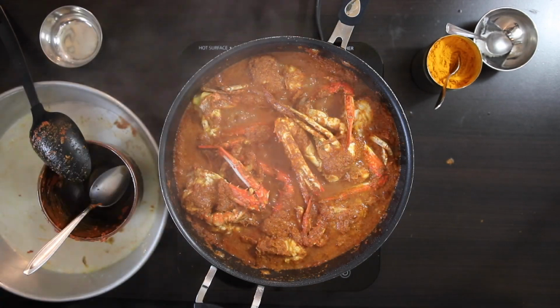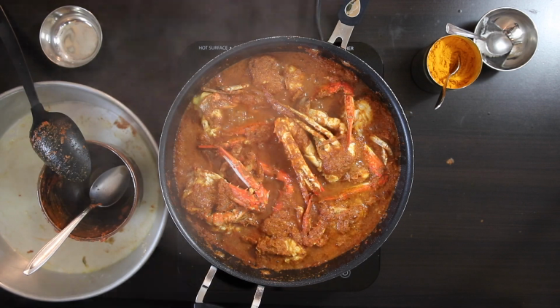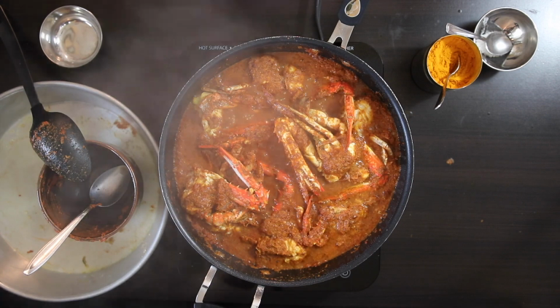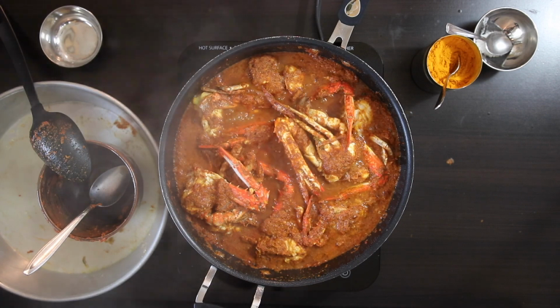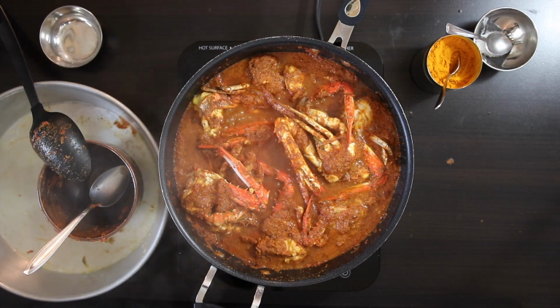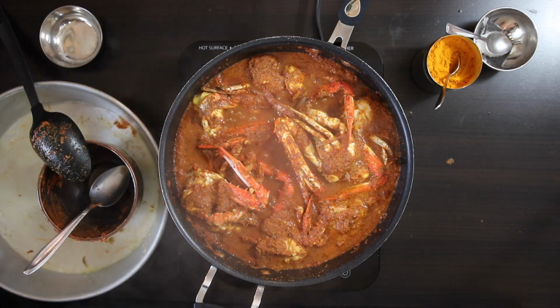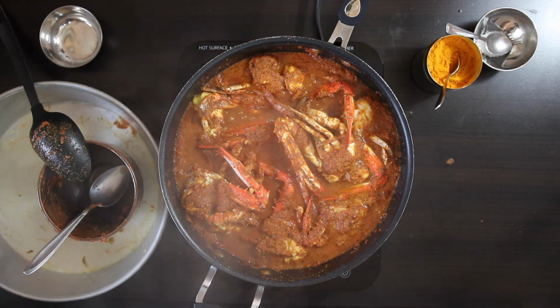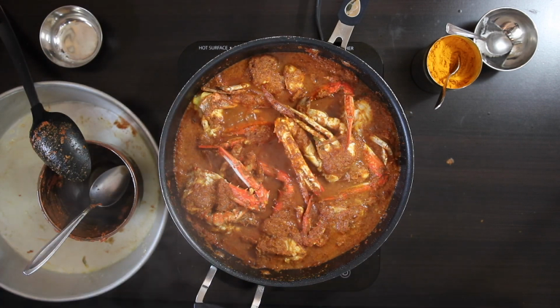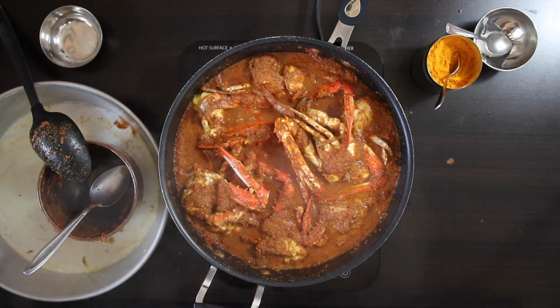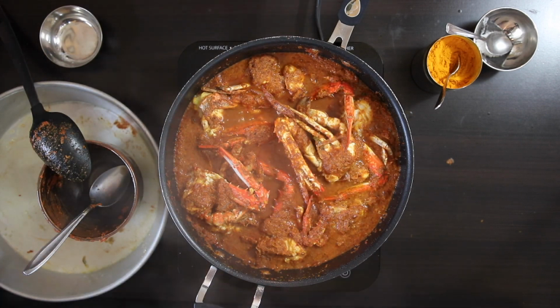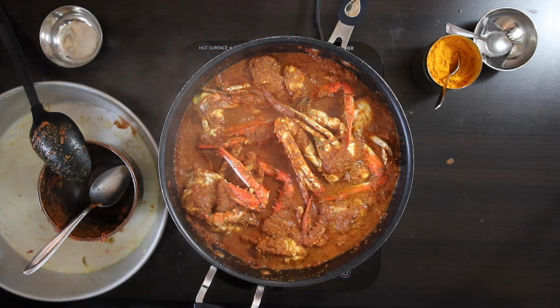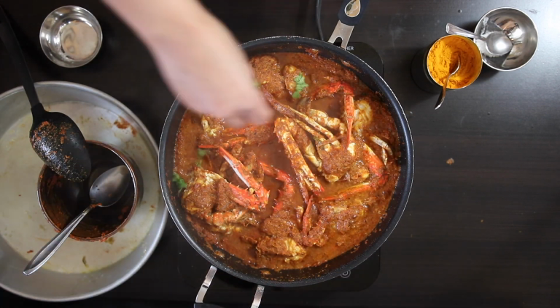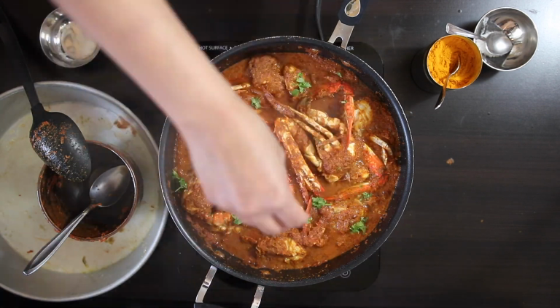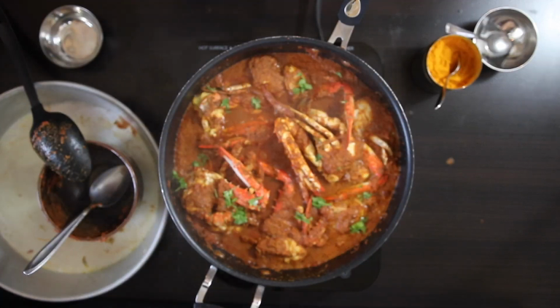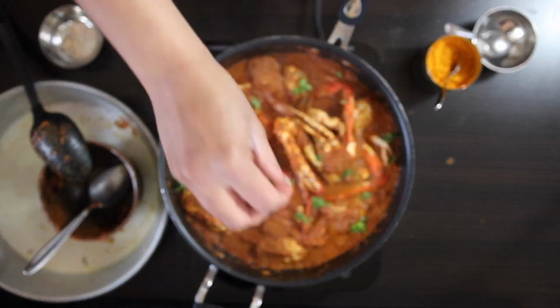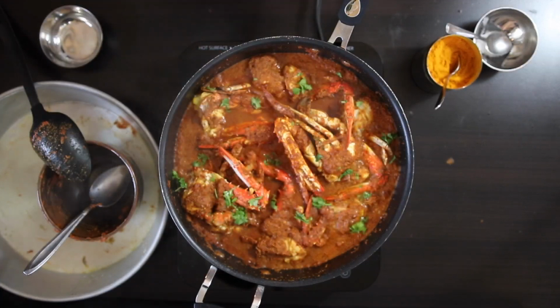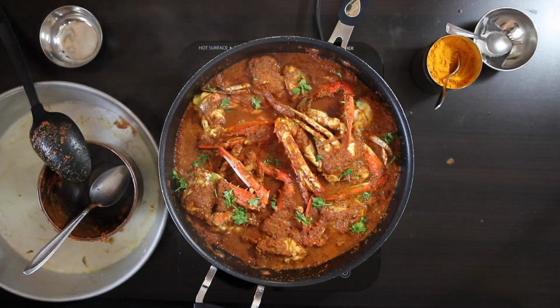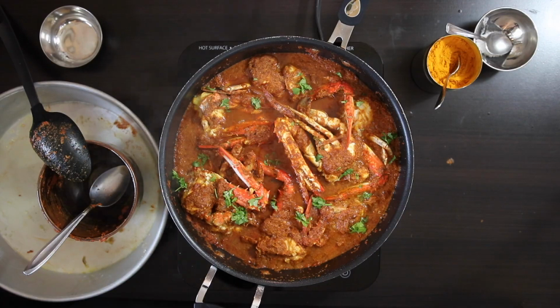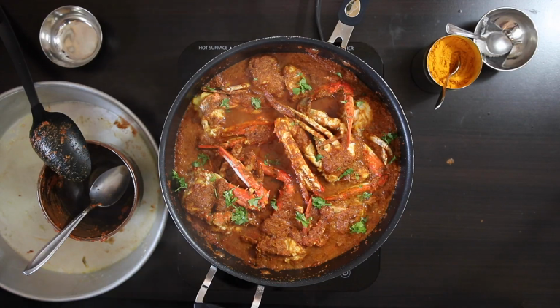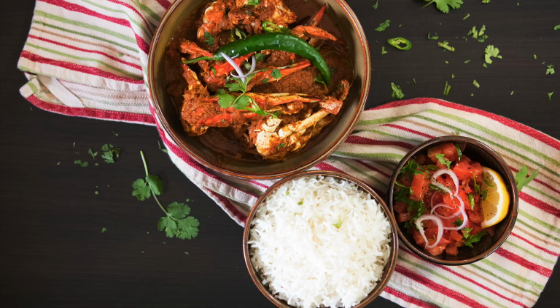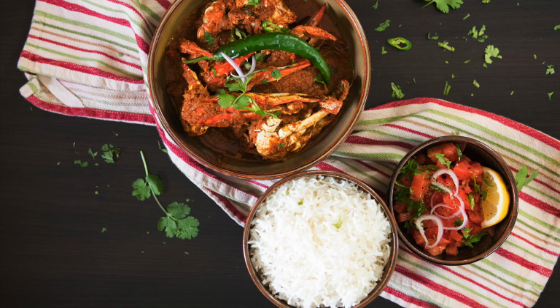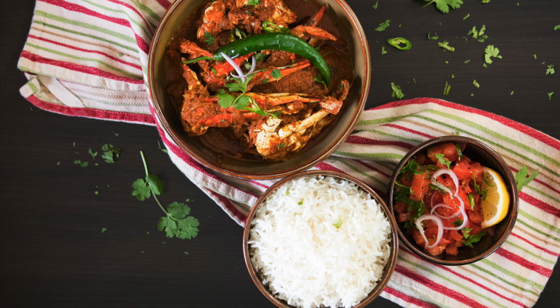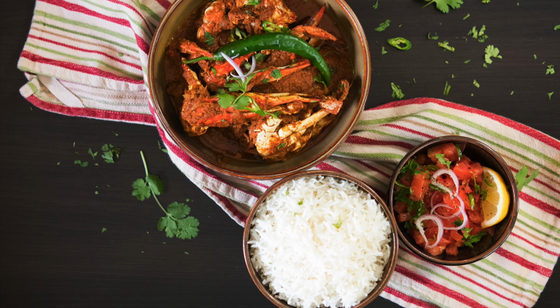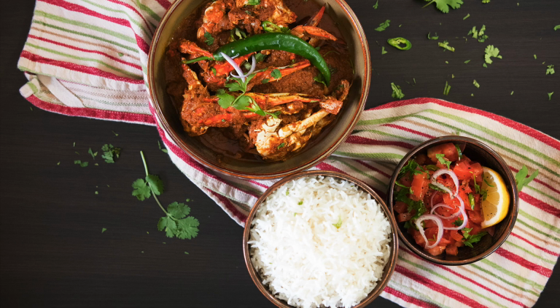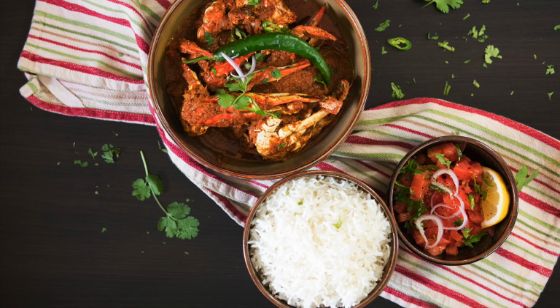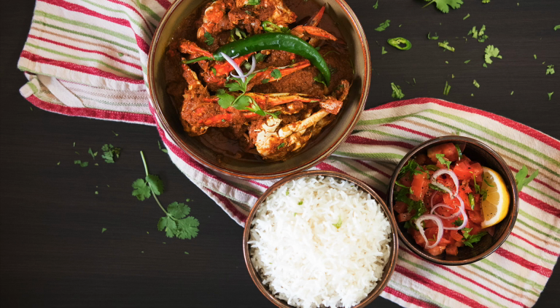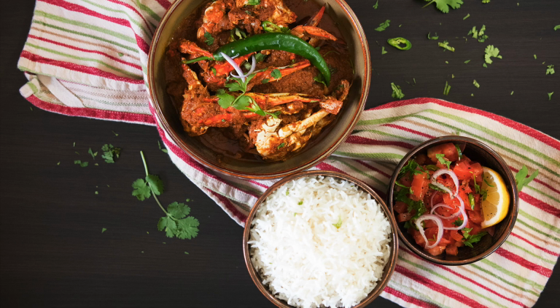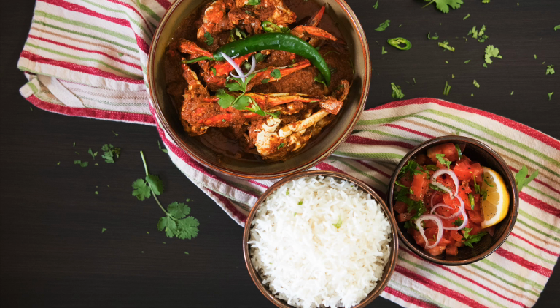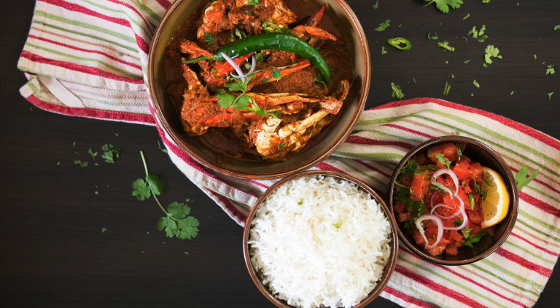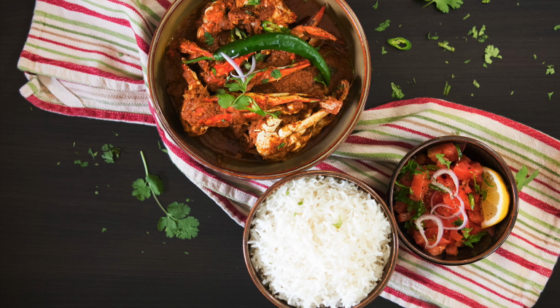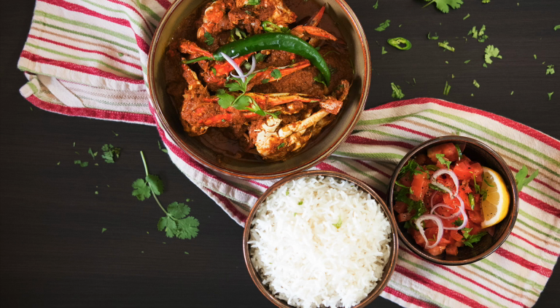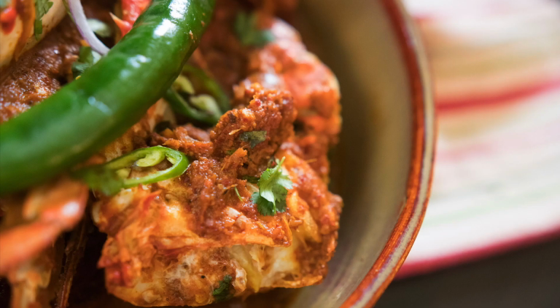This is ready to eat. Garnish it with some coriander and it's ready to serve with plain rice and a simple salad. Enjoy!